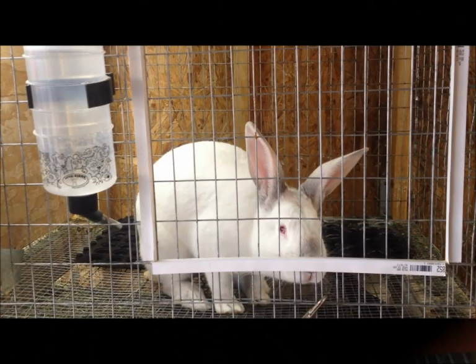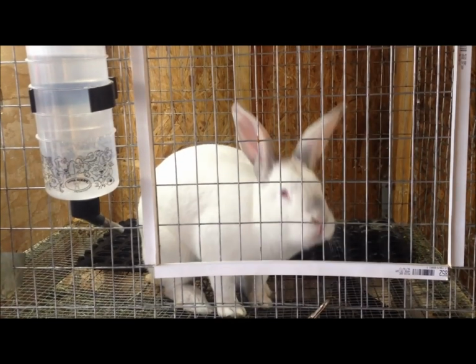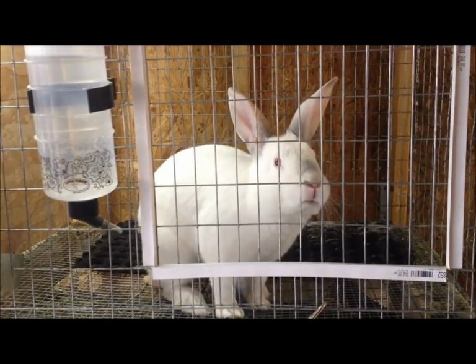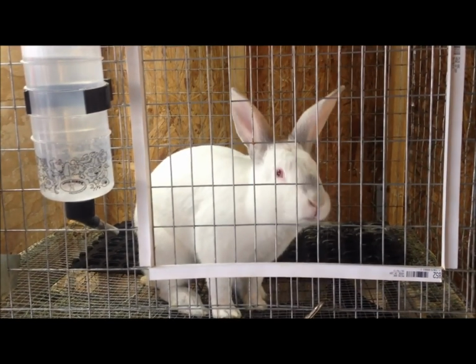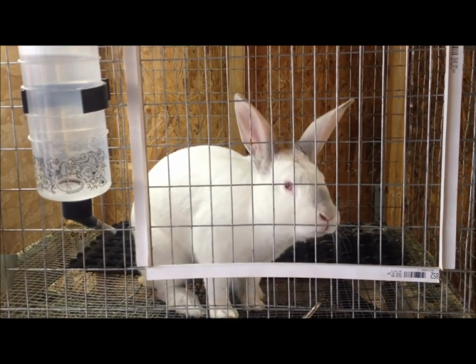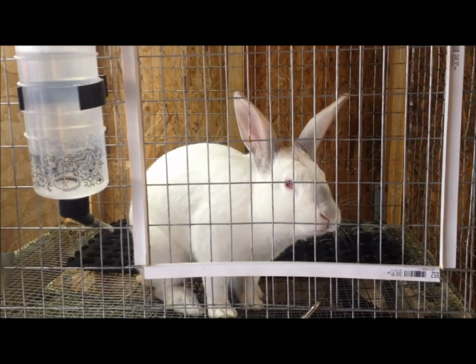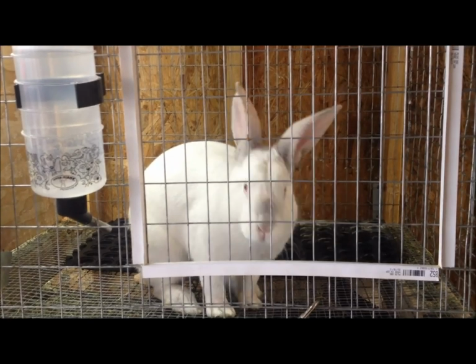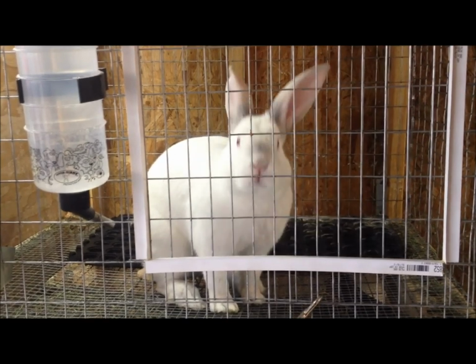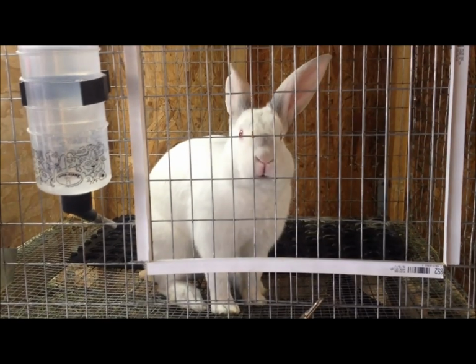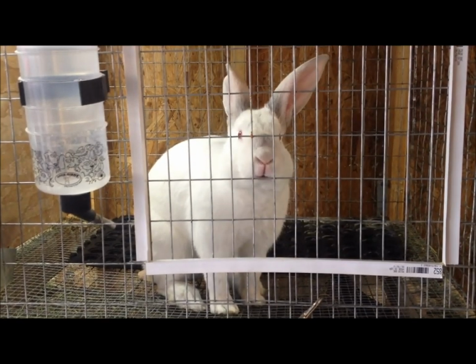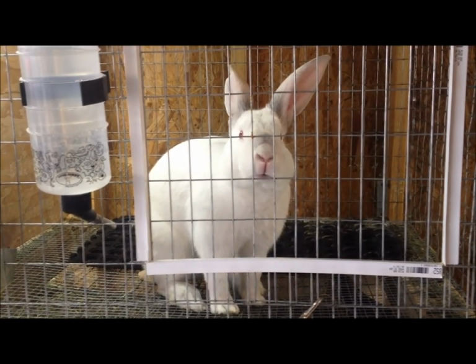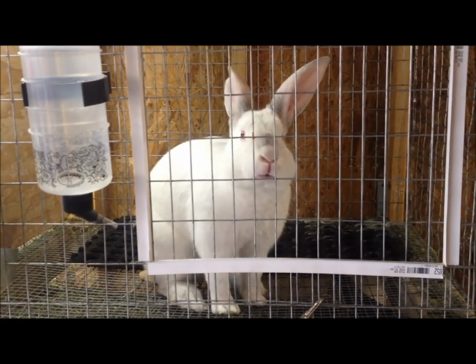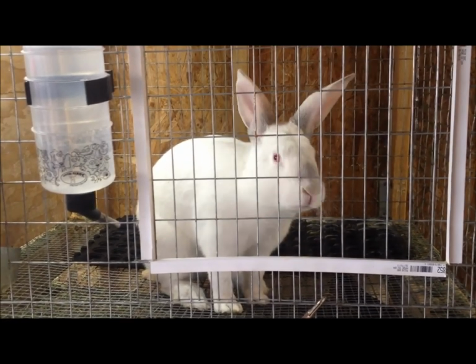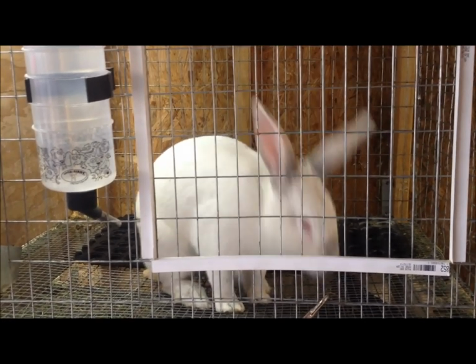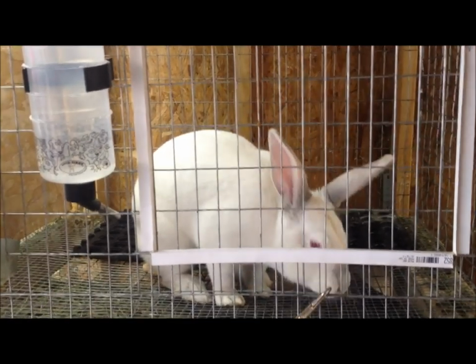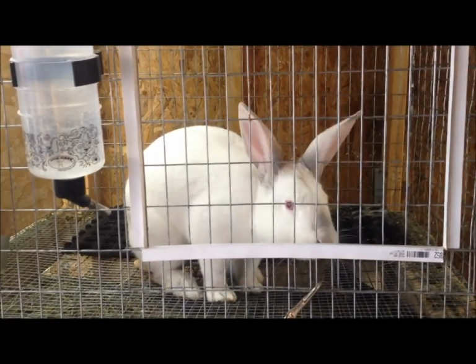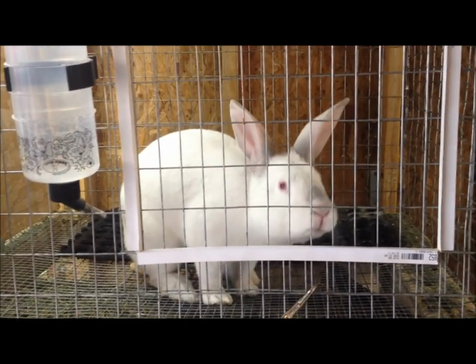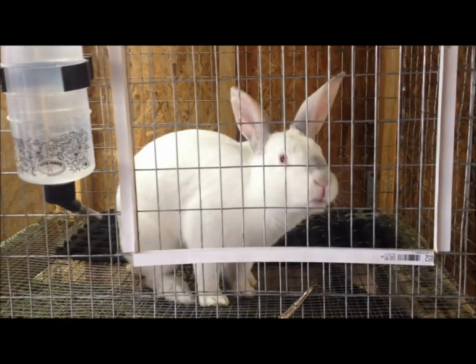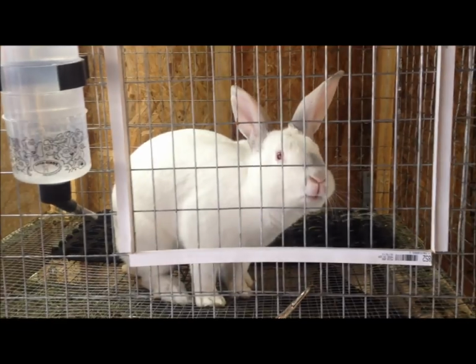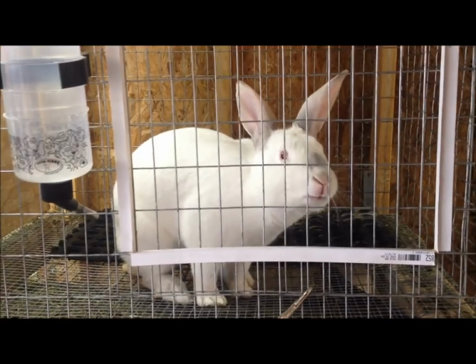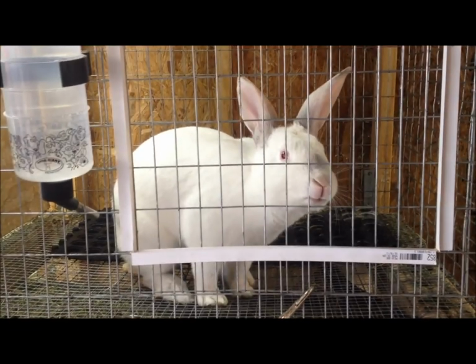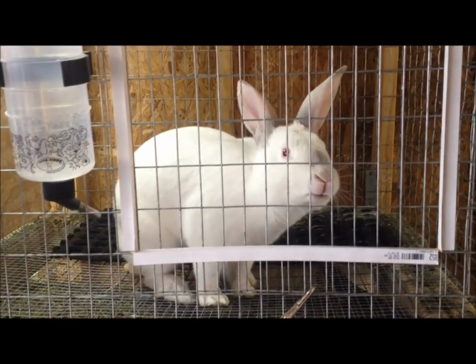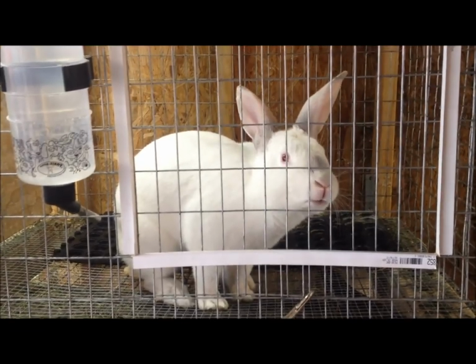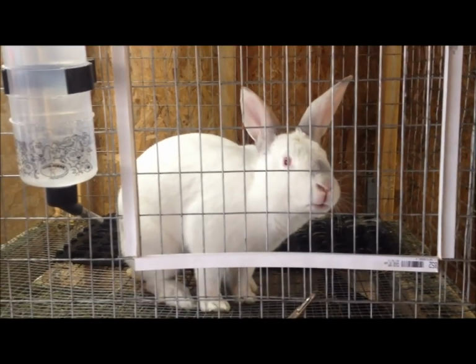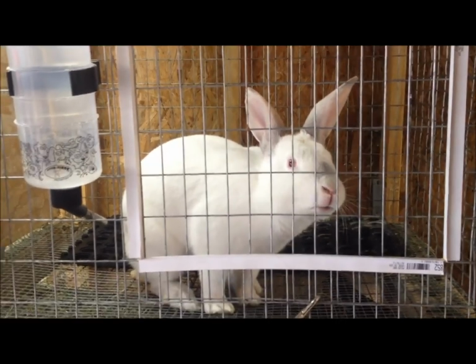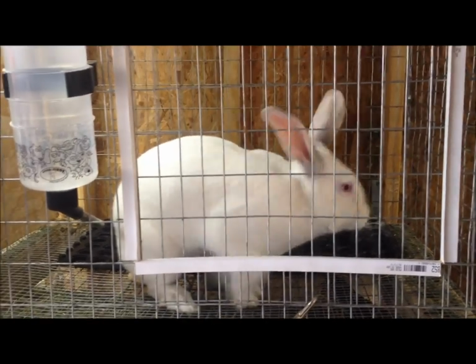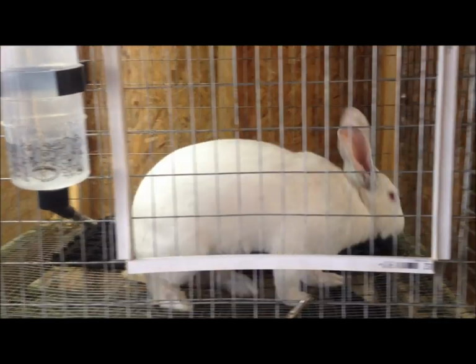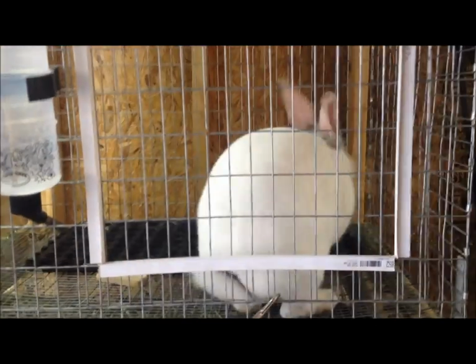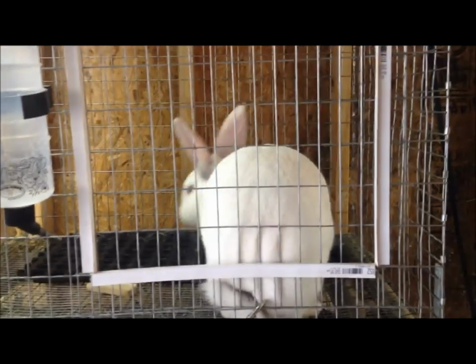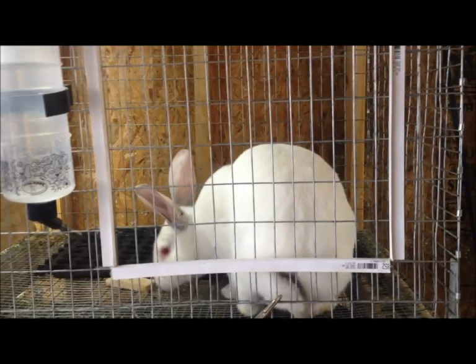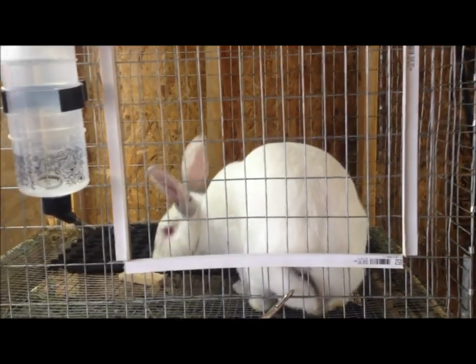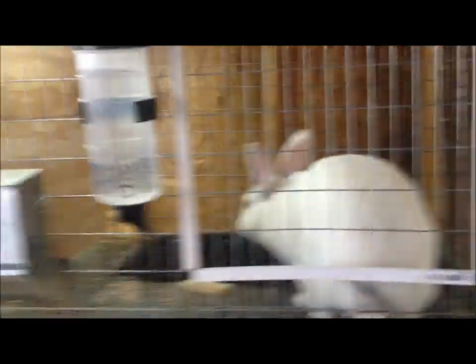Hello, this is Jumpin' Jackalopes, and today we're going to tattoo a few rabbits. We wanted to show you the proper procedure in which that needs to happen, and how we do it here at our rabbitry.